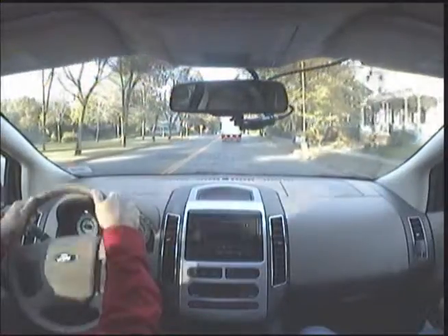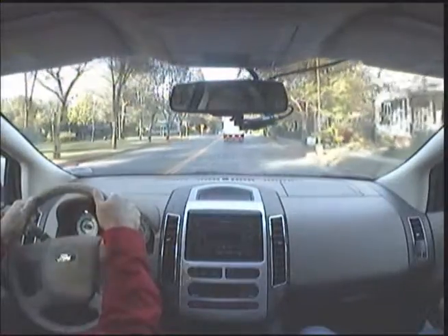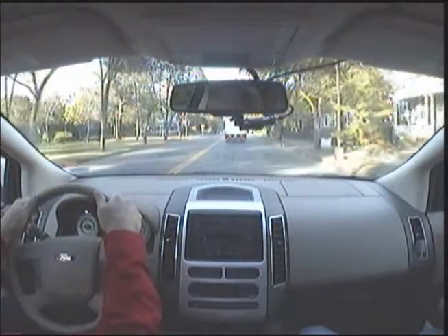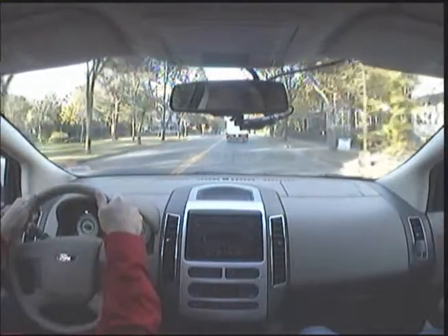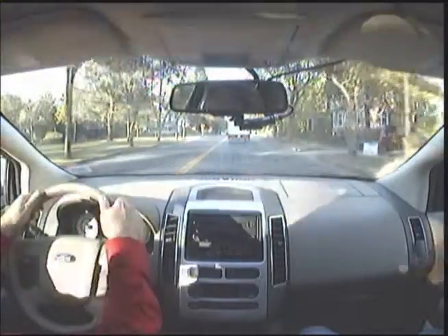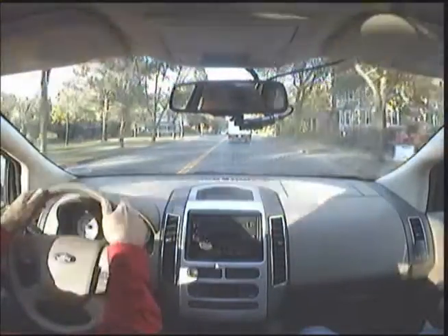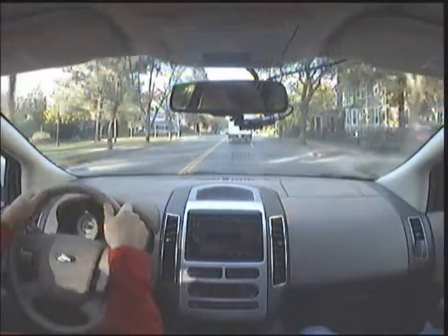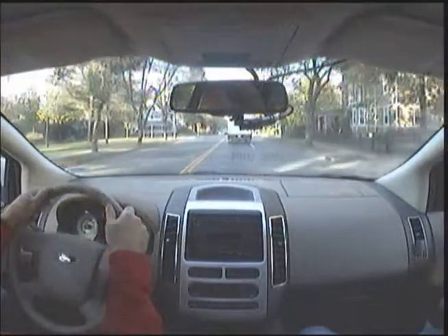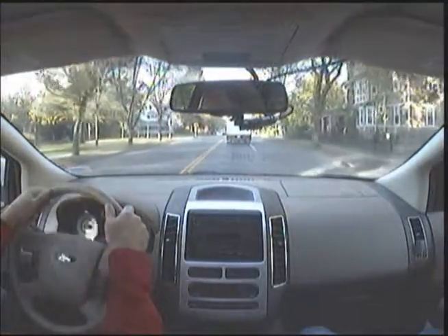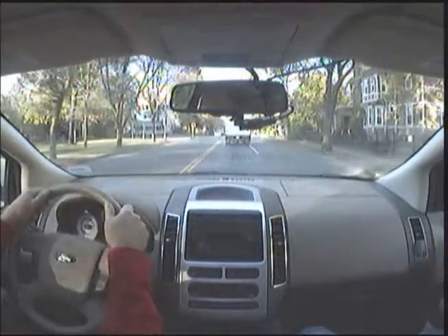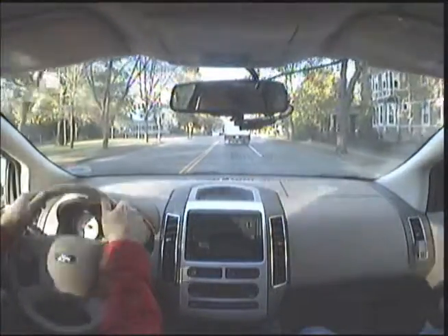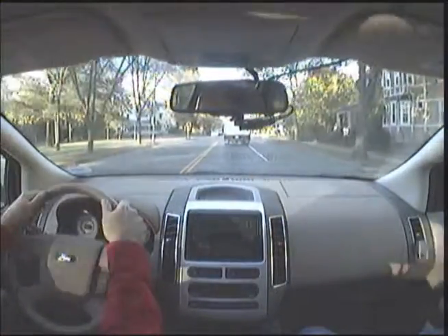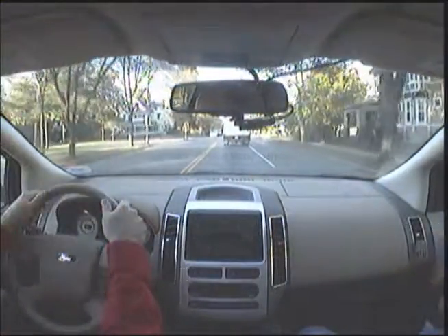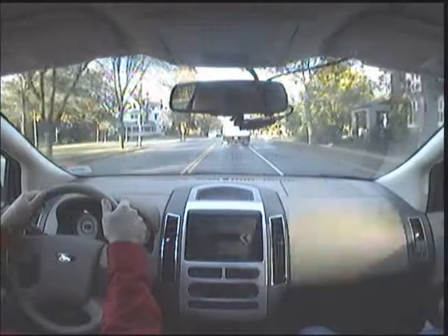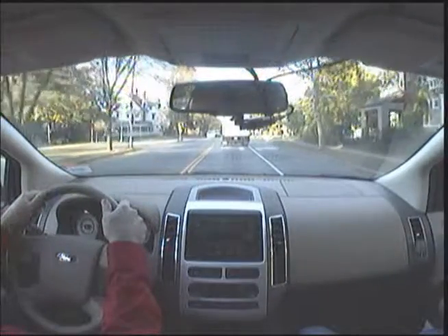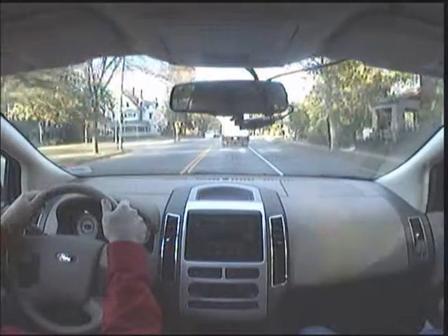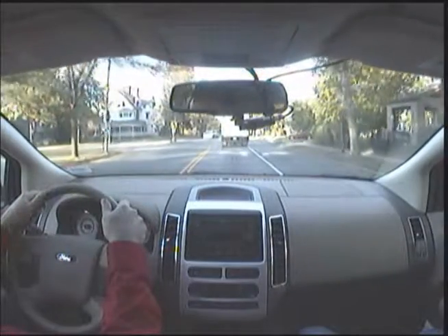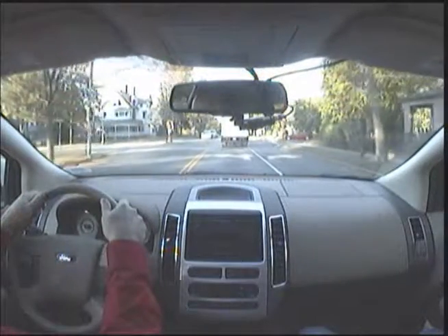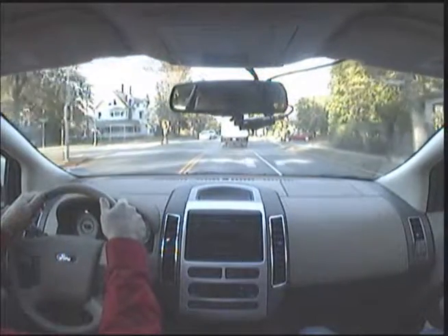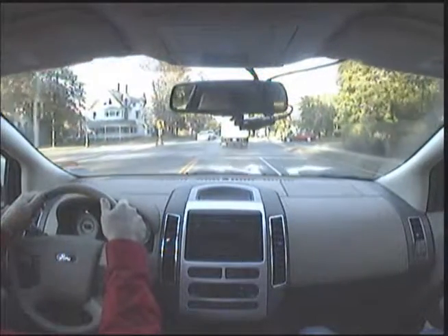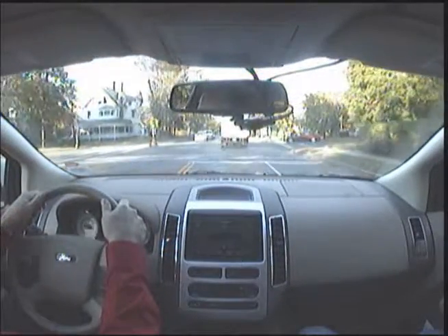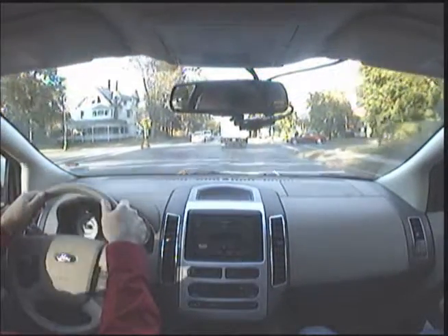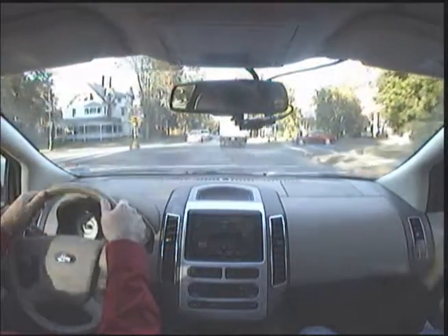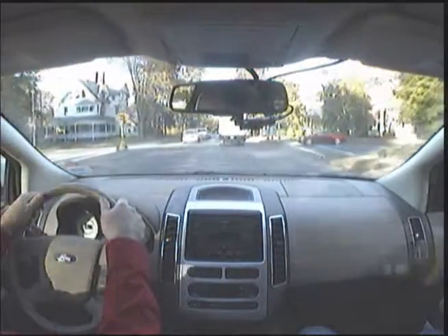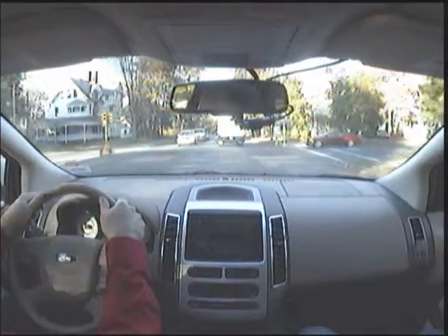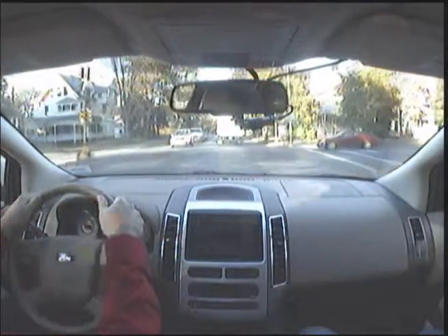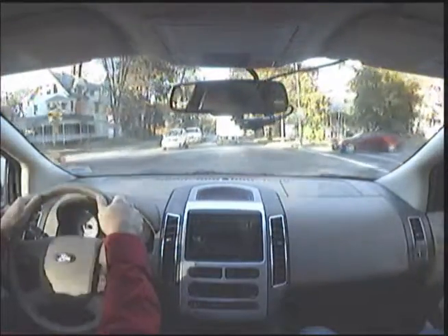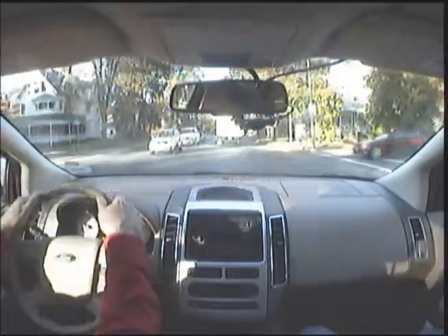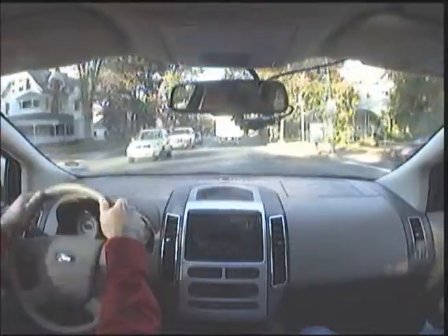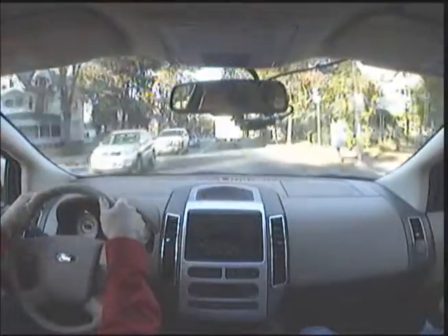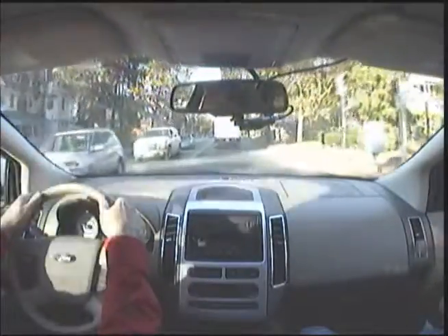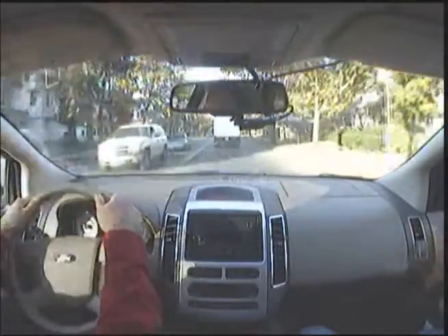Looks like two lanes here. We're going to stay in this lane and go straight across. The light is green. I see that car coming up from the right — they're going to stop. This car is looking to turn left in front of us; we'll keep an eye on her to make sure that she doesn't.